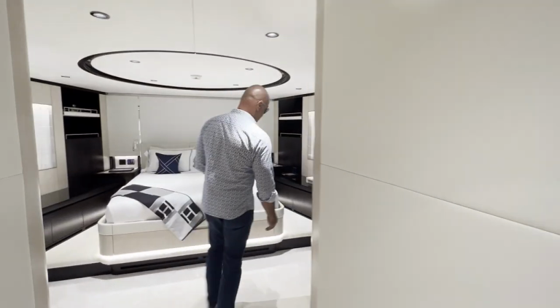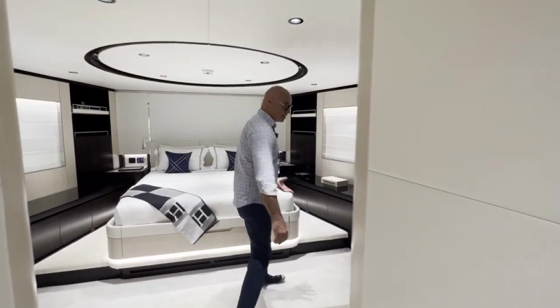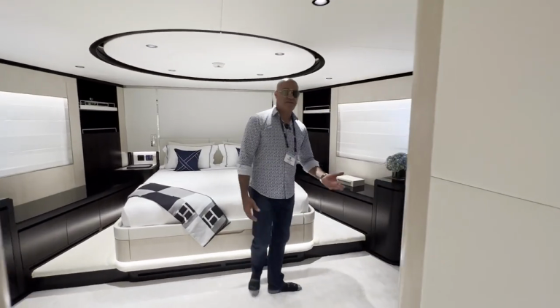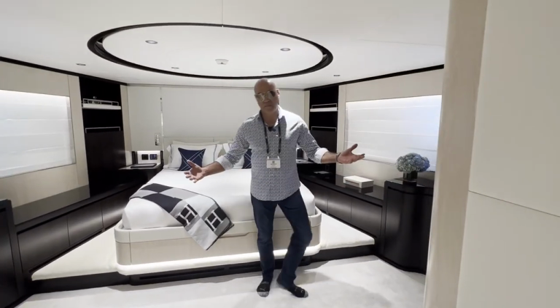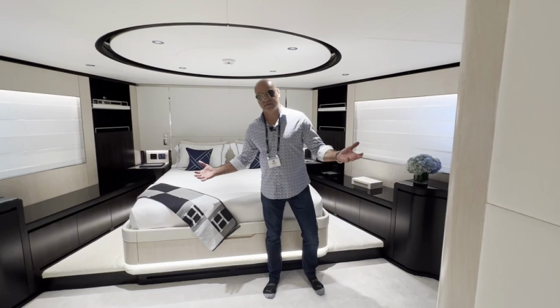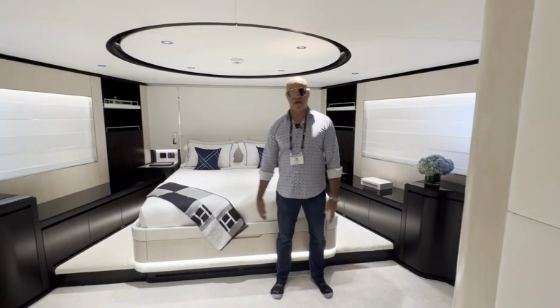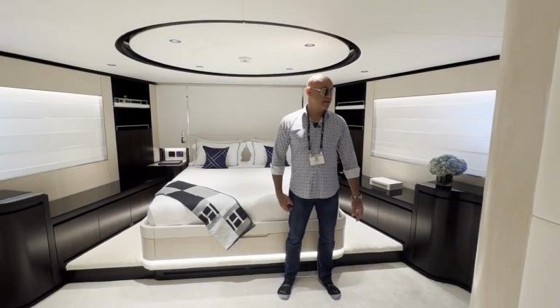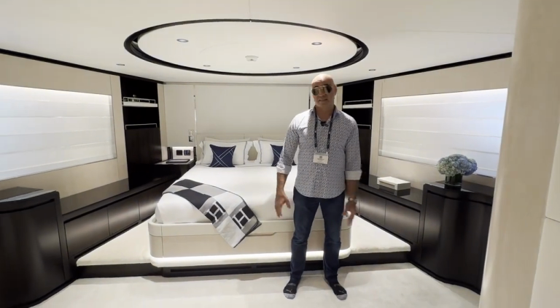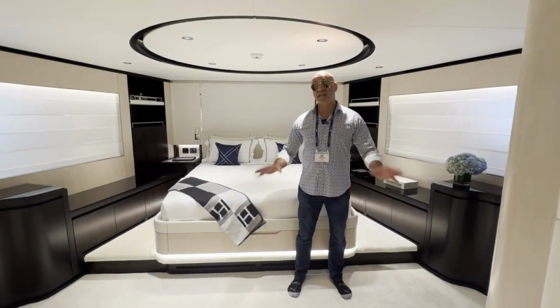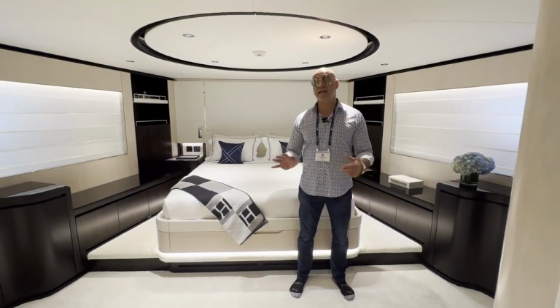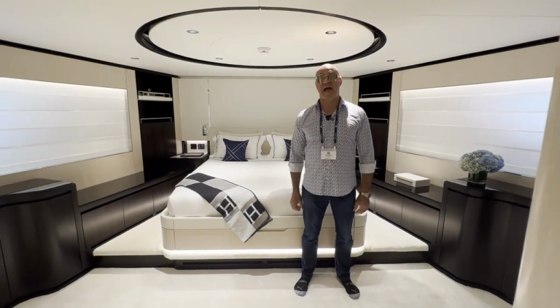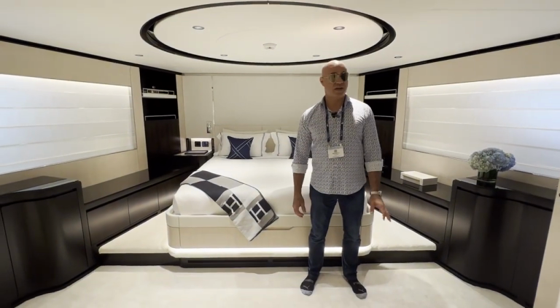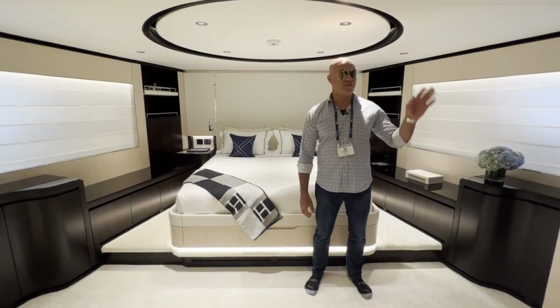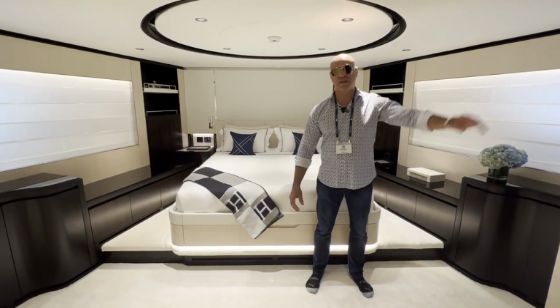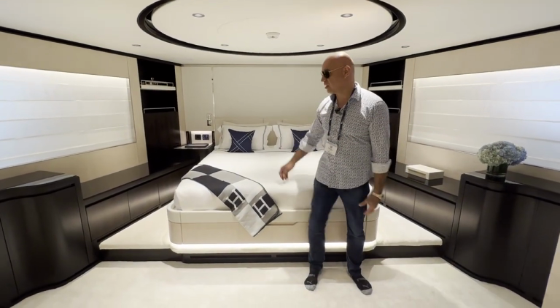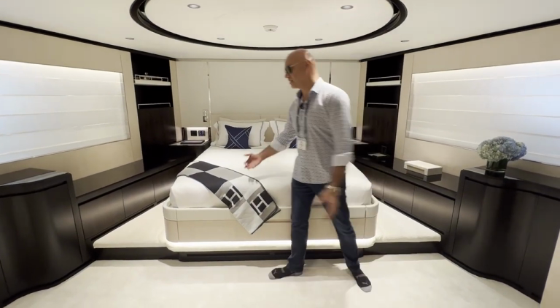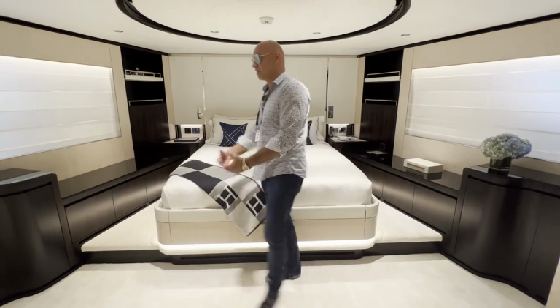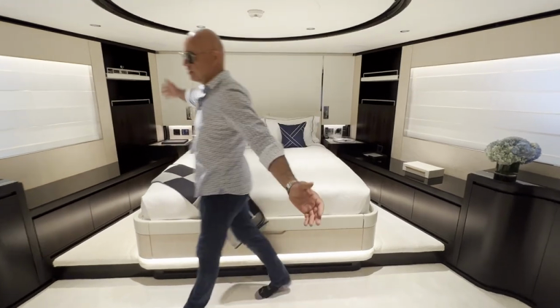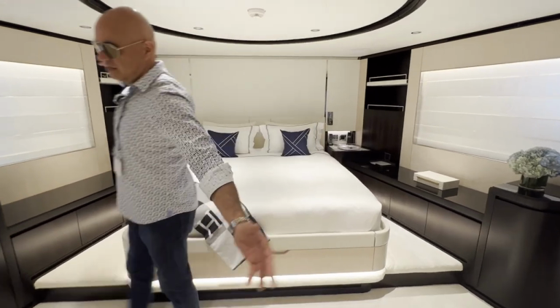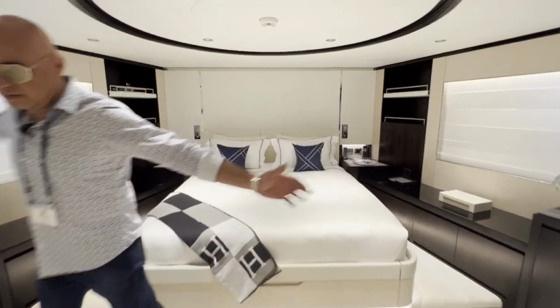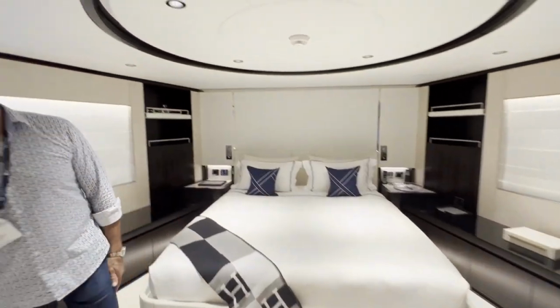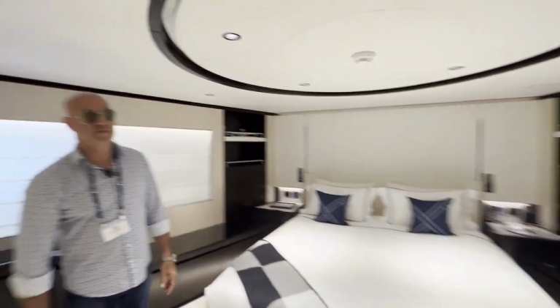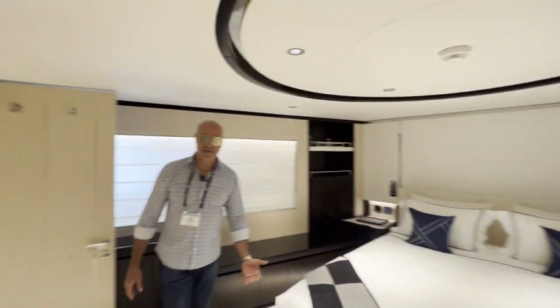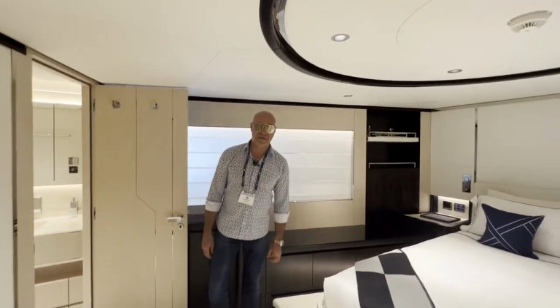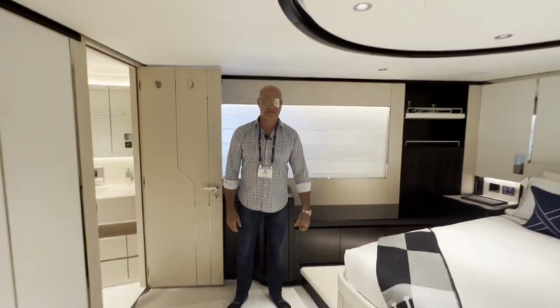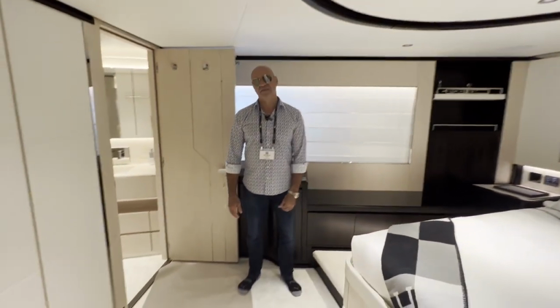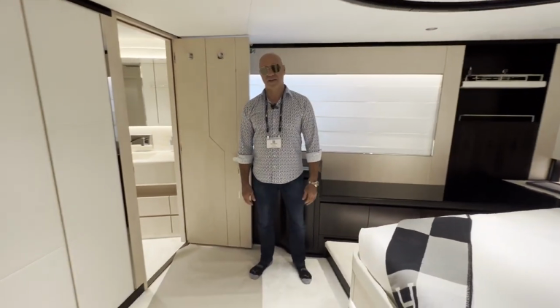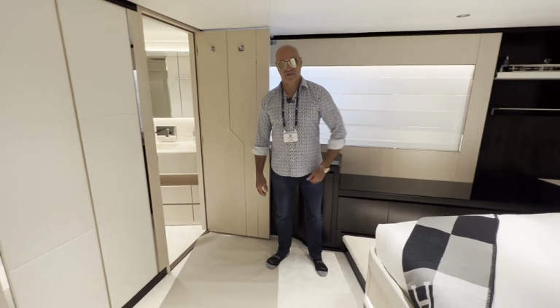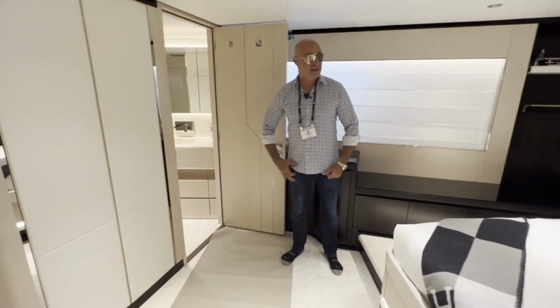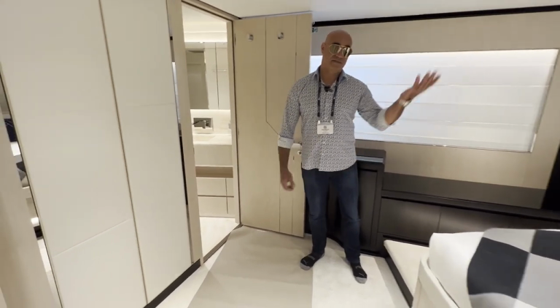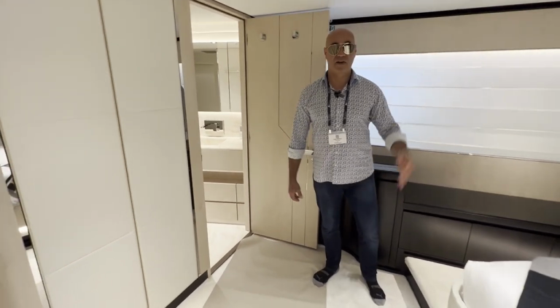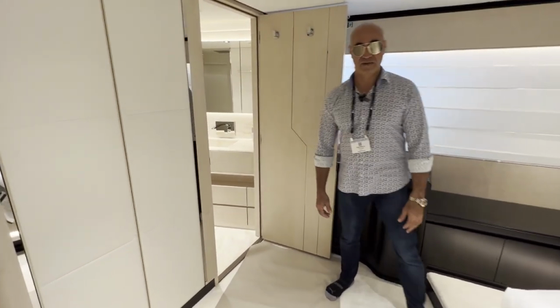For your special guest, you put them here — this is the VIP stateroom, and it's nearly as big as the master. You have a full walk-in closet, and there's plenty of room for activities down here. Very comfortable and full luxury as well.